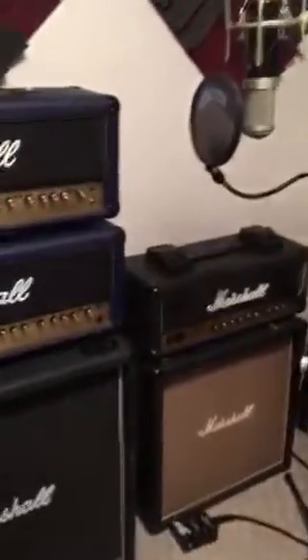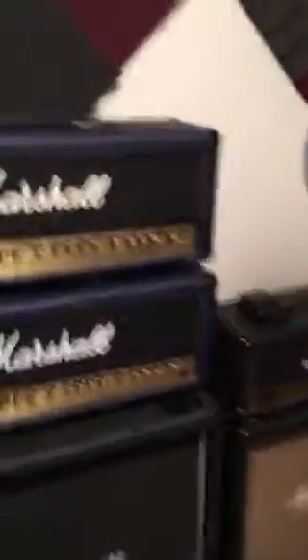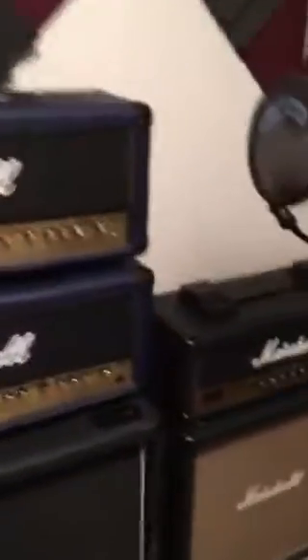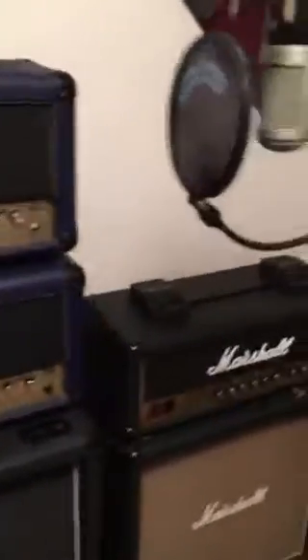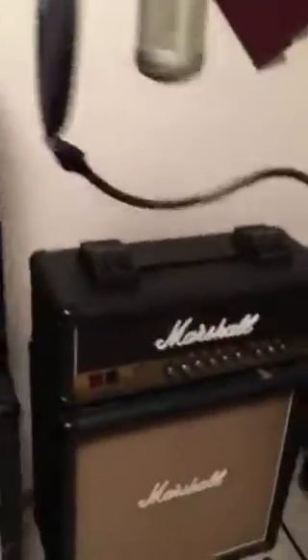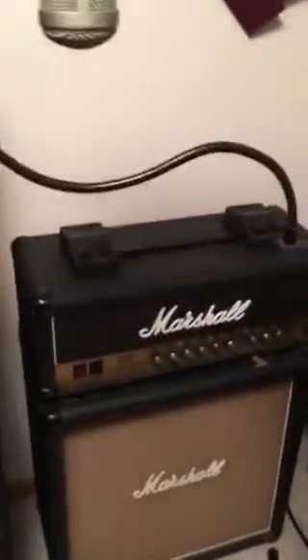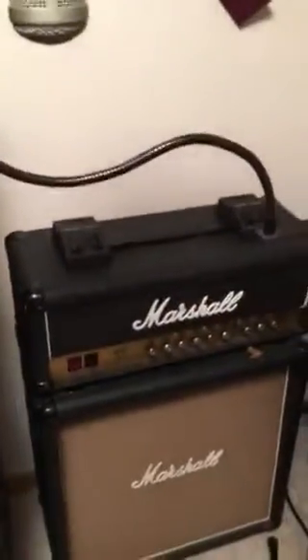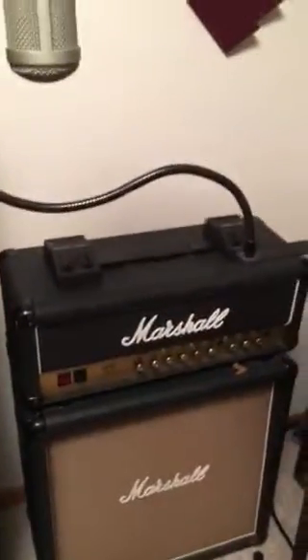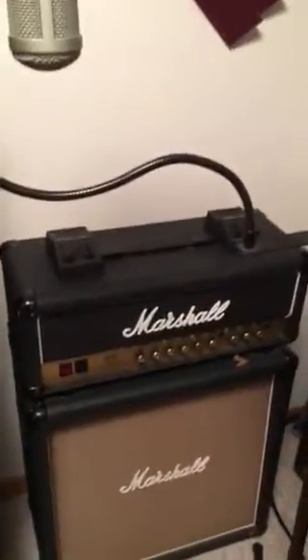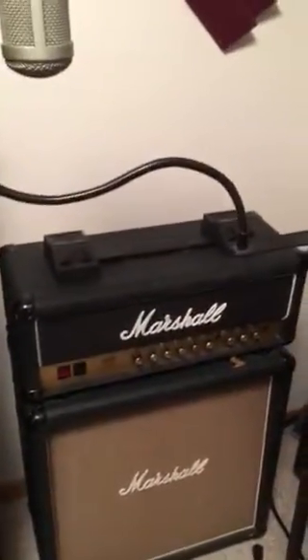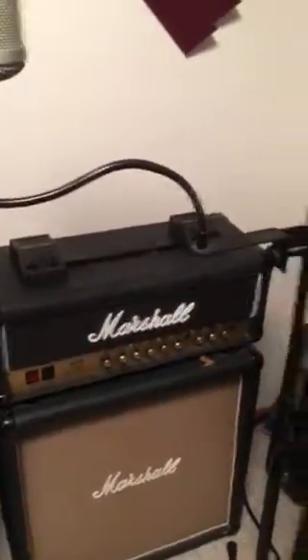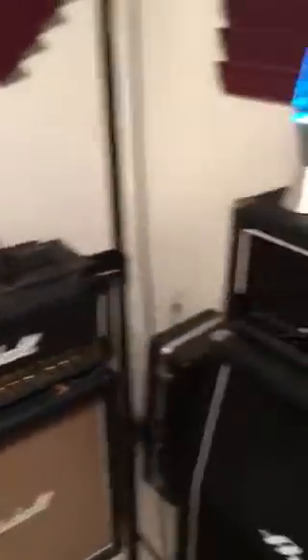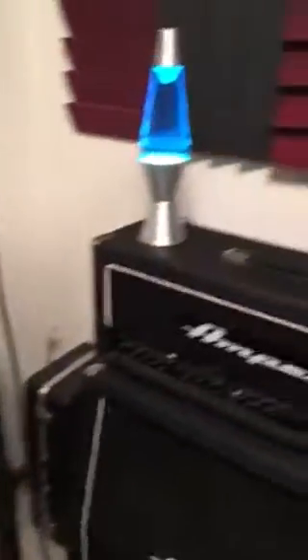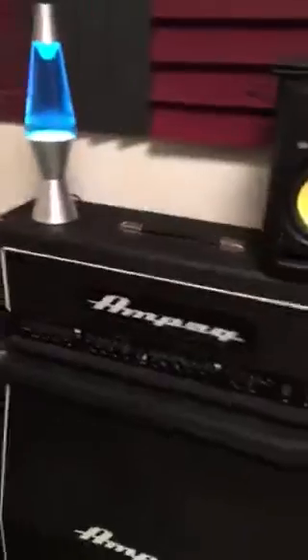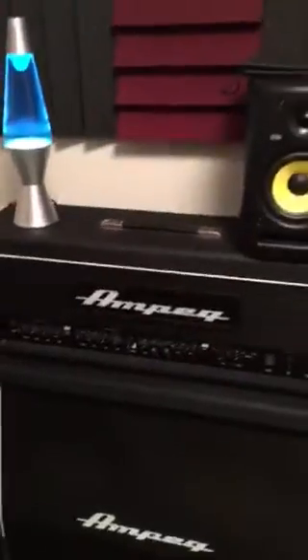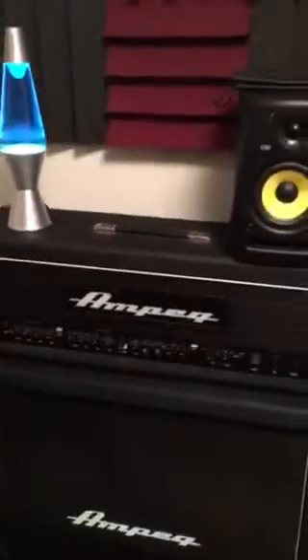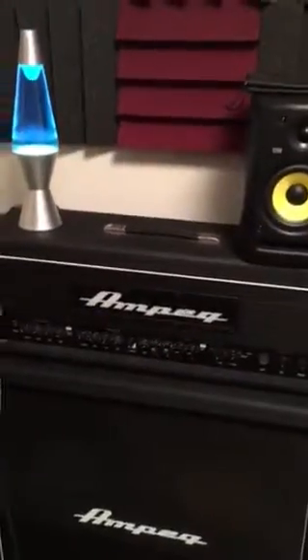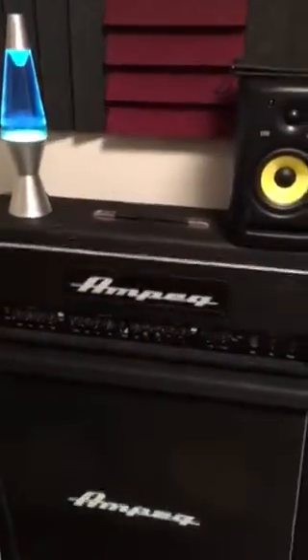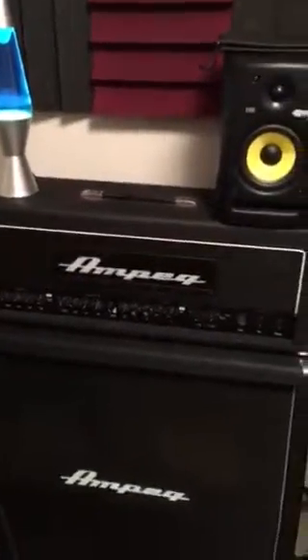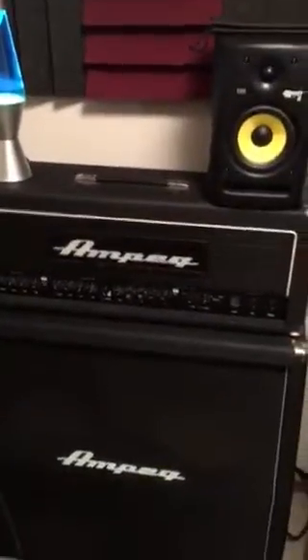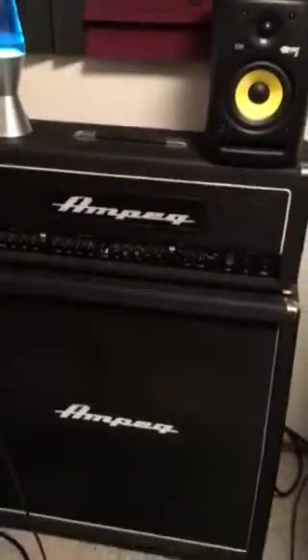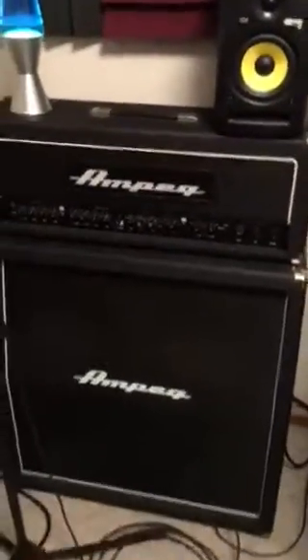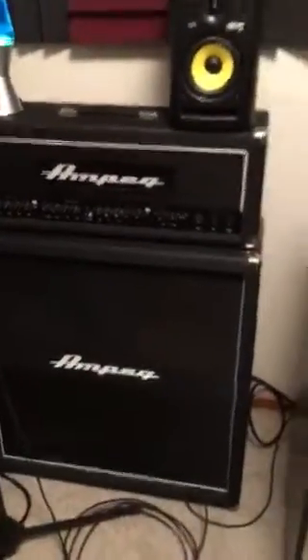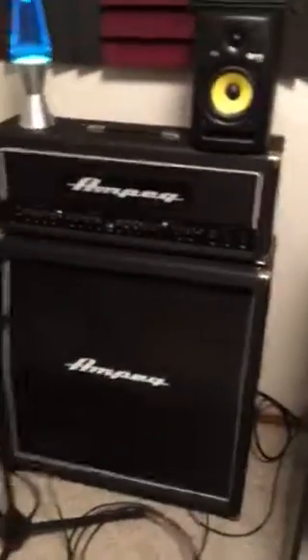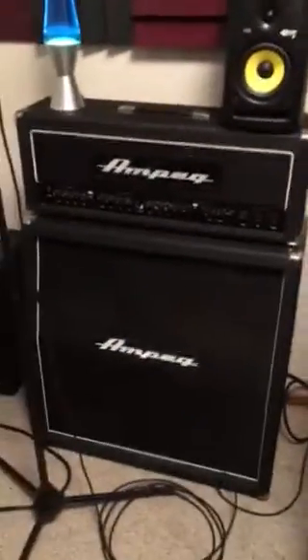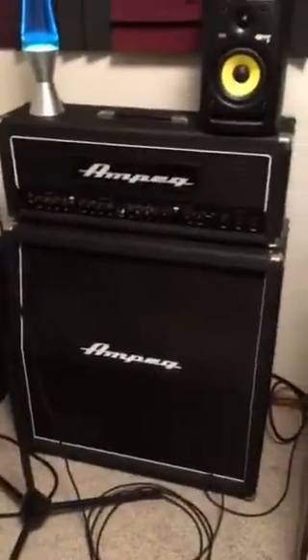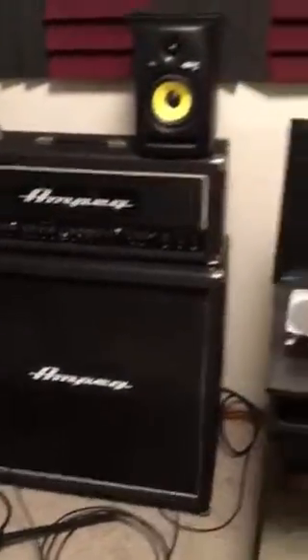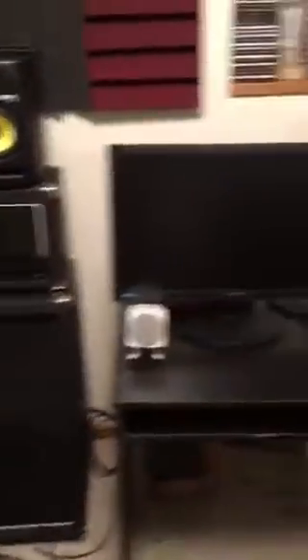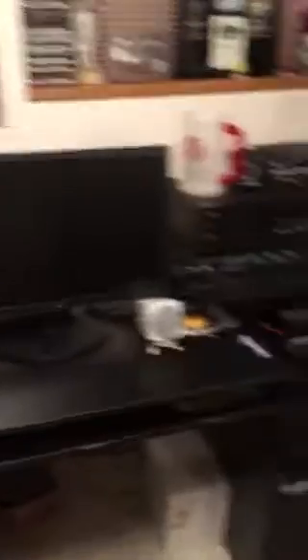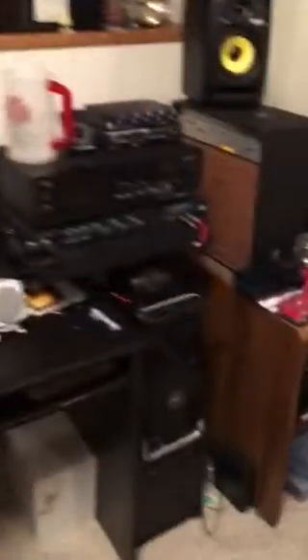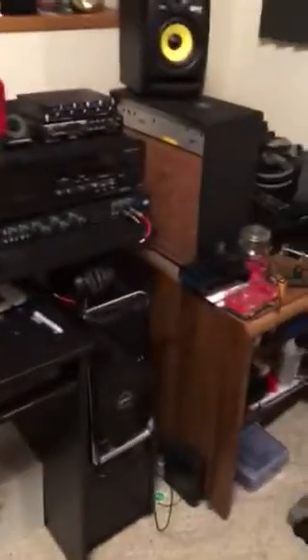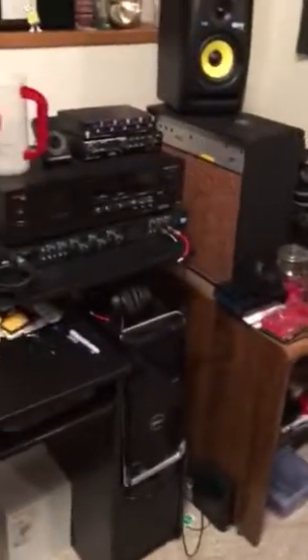Here's some of my amps. There's an old 80s Marshall. There's my Ampeg Lee Jackson head and matching cab, which is kind of cool.